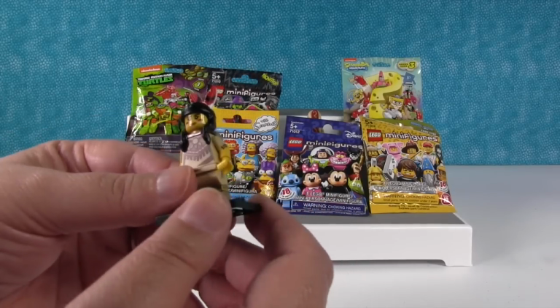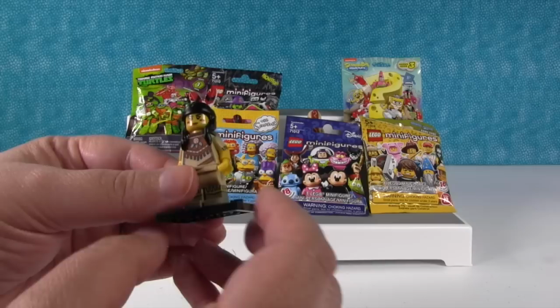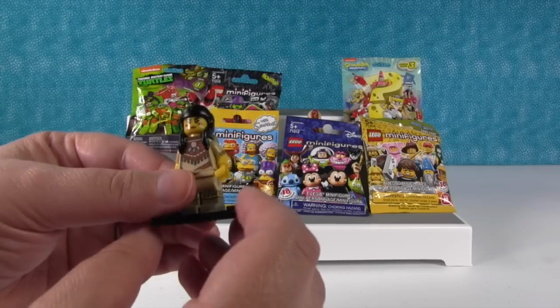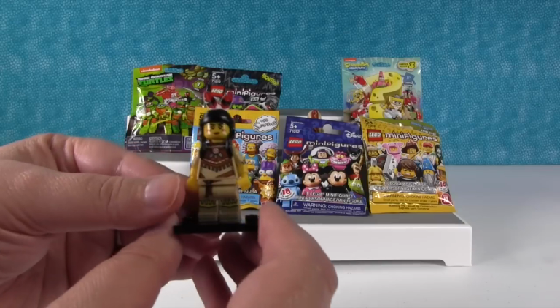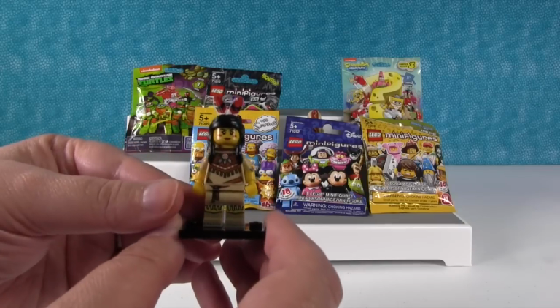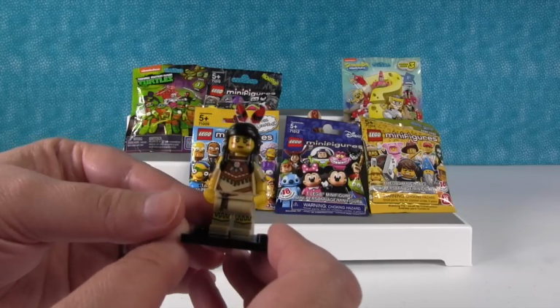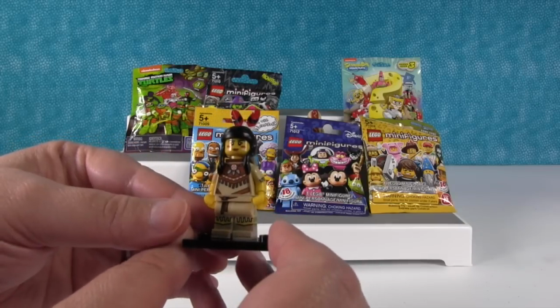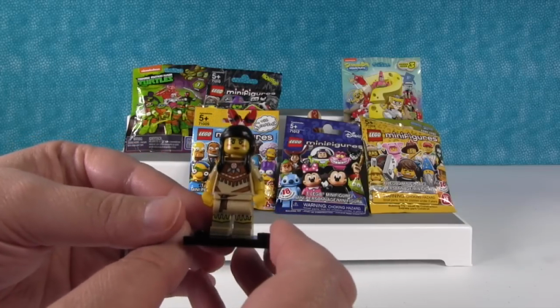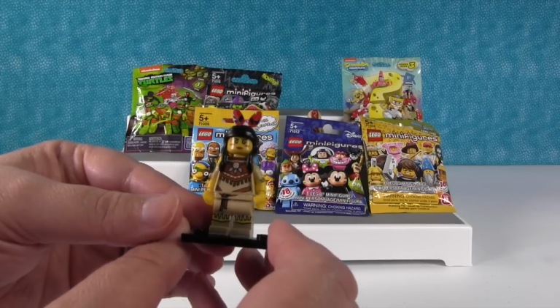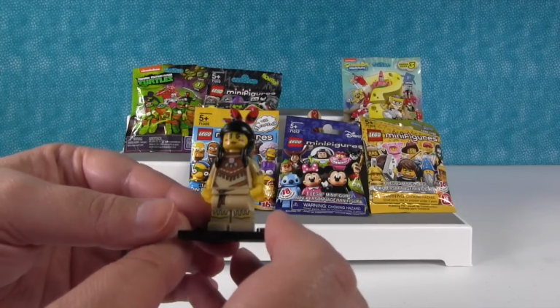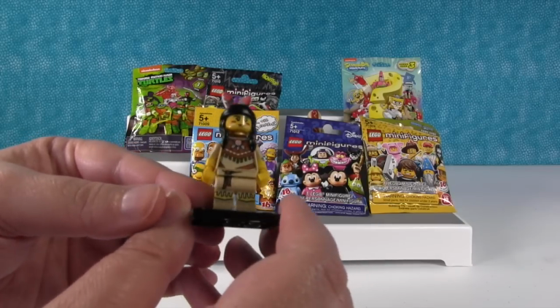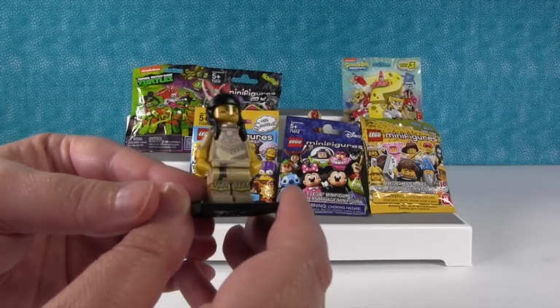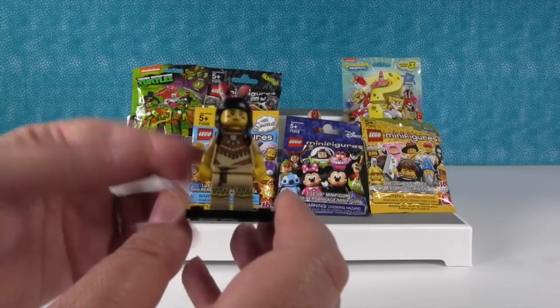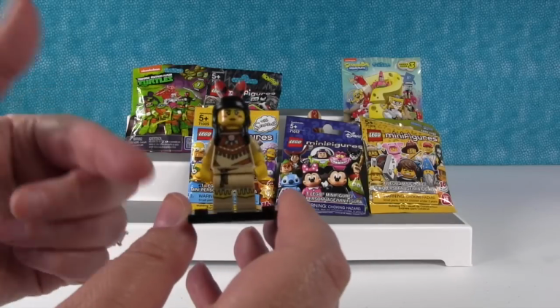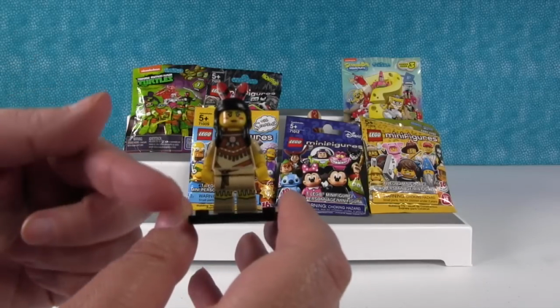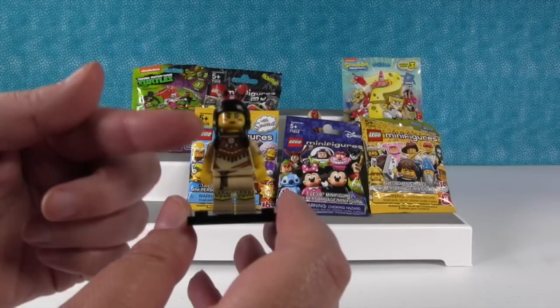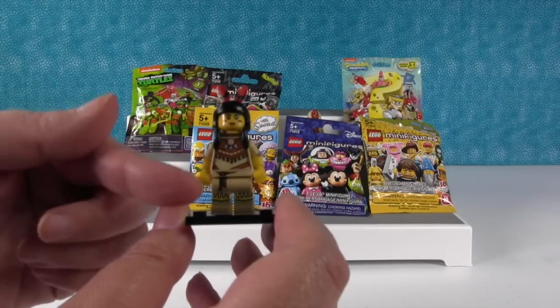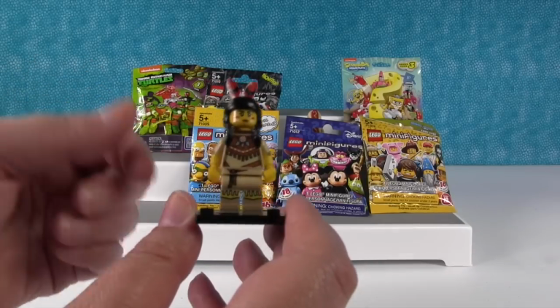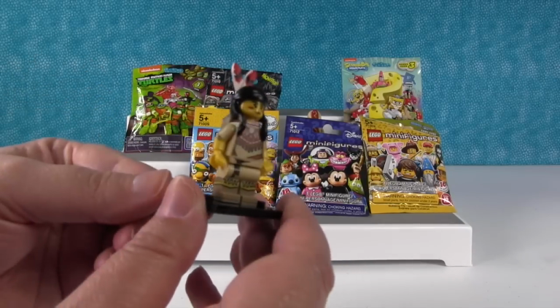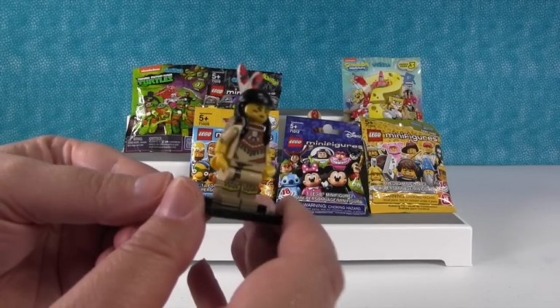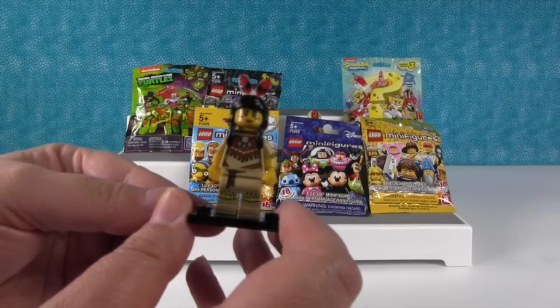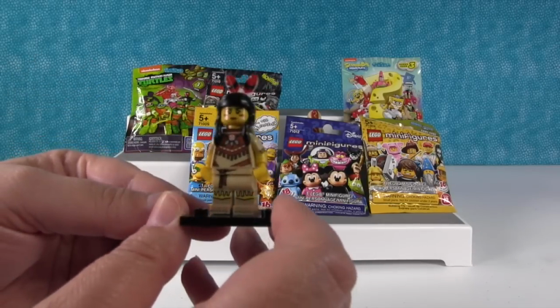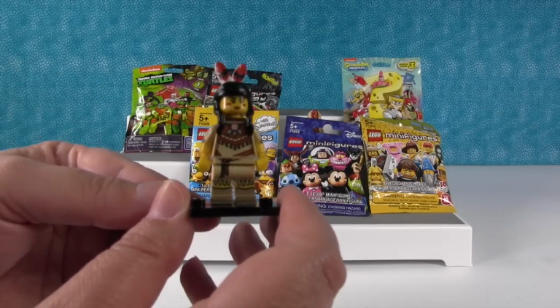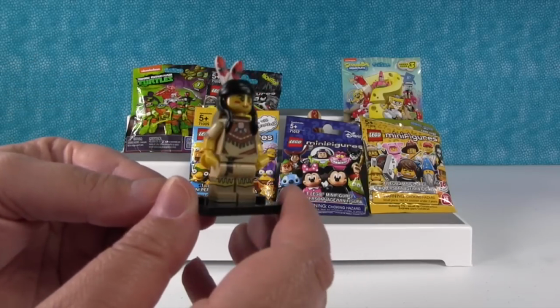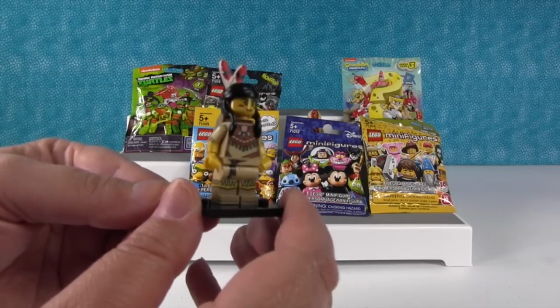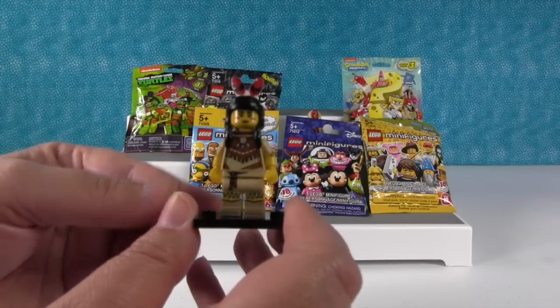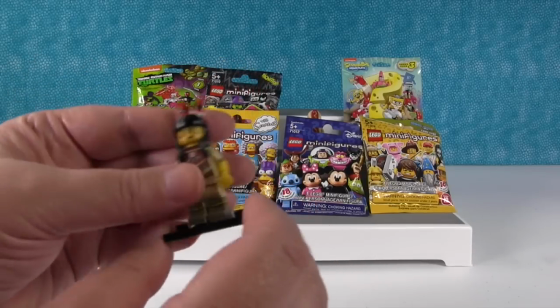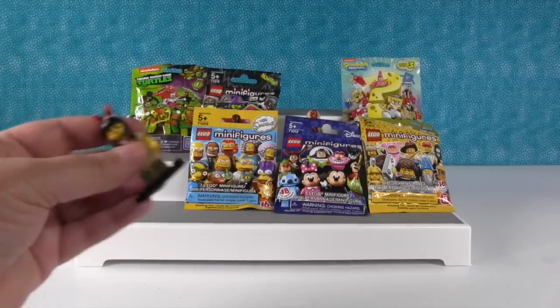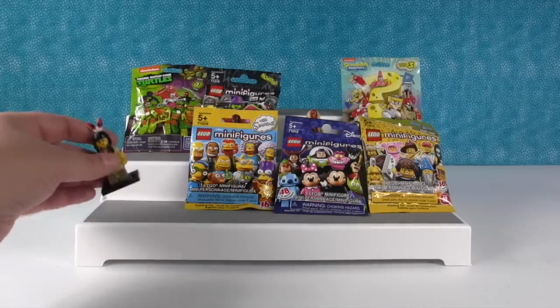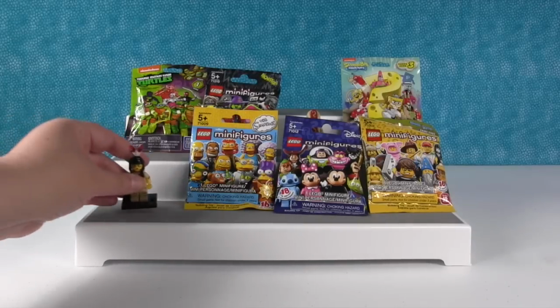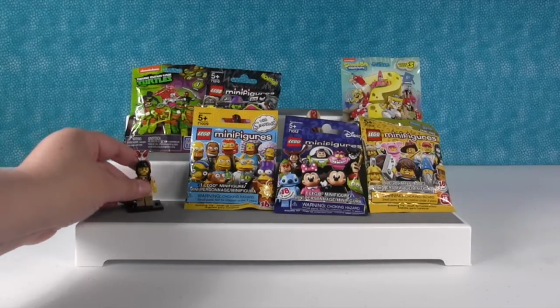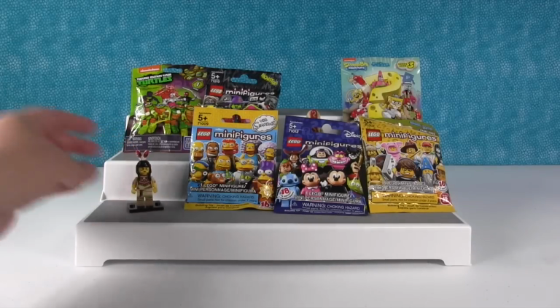I love that she has the little baby and the little baby can go on her back or she can hold her in her hand, which is really cool. She's really neat. She's very detailed, her outfit. I love all the printing on it. That's a cool figure.